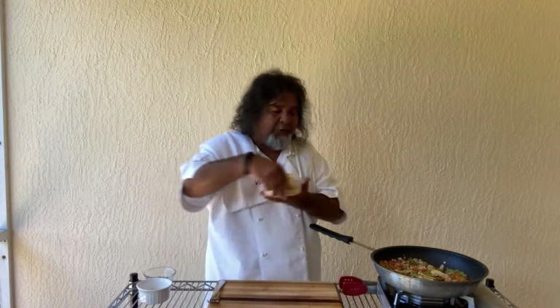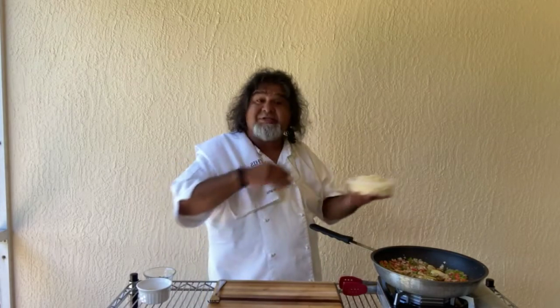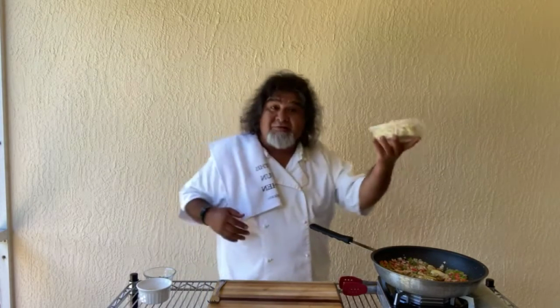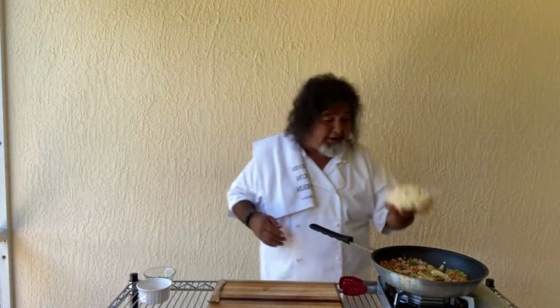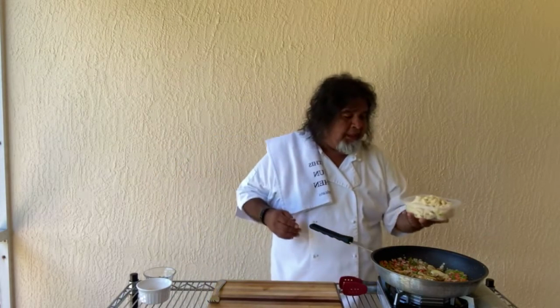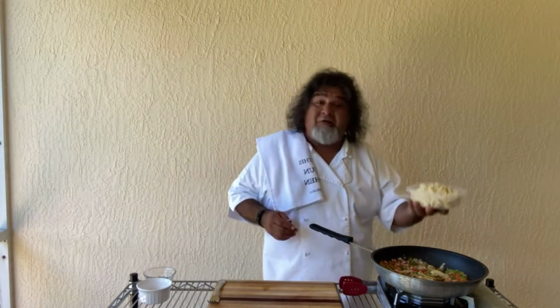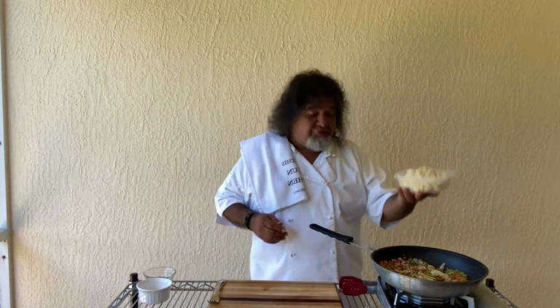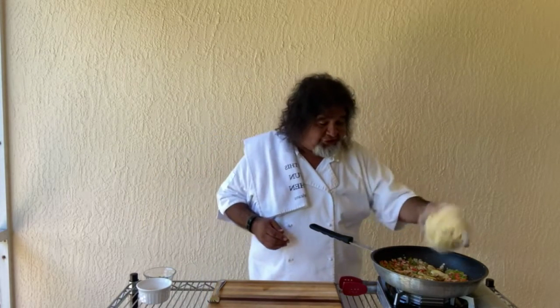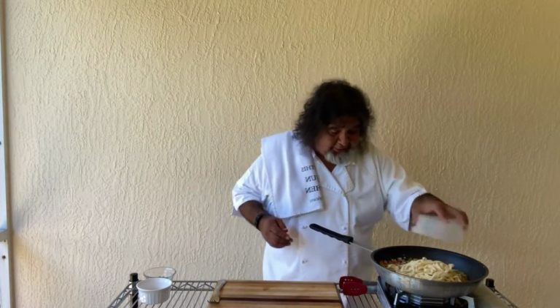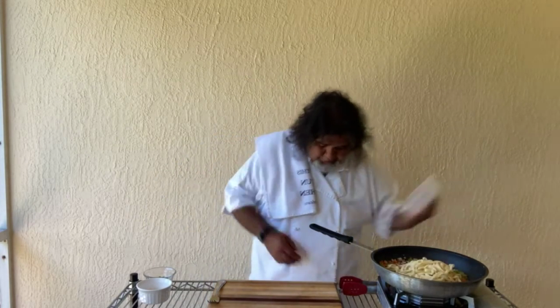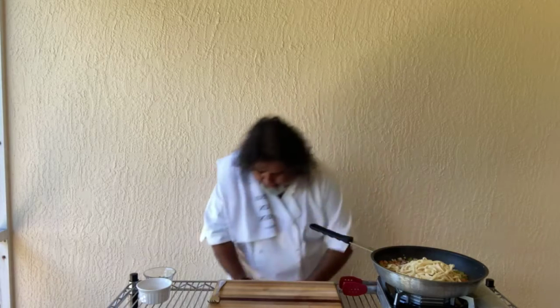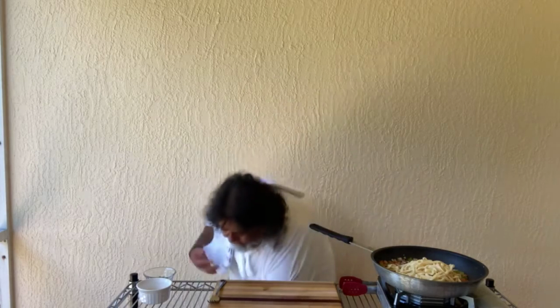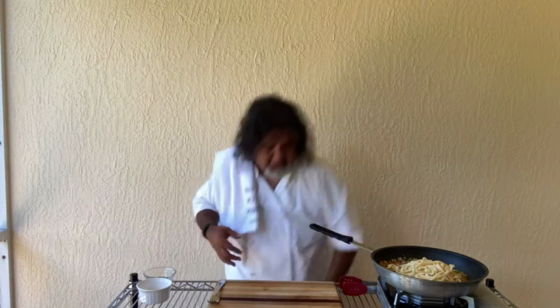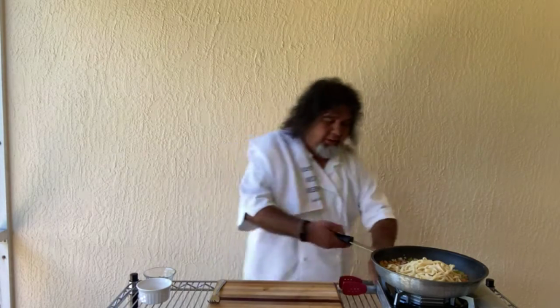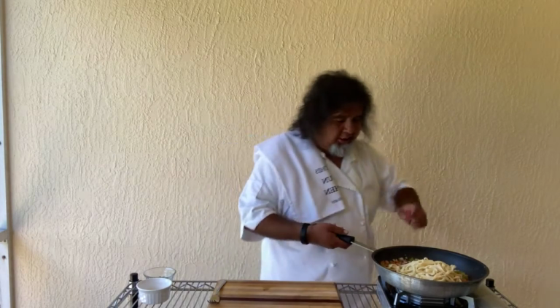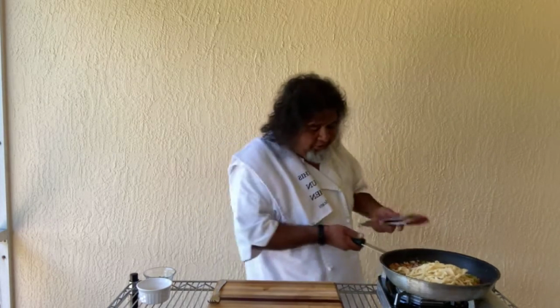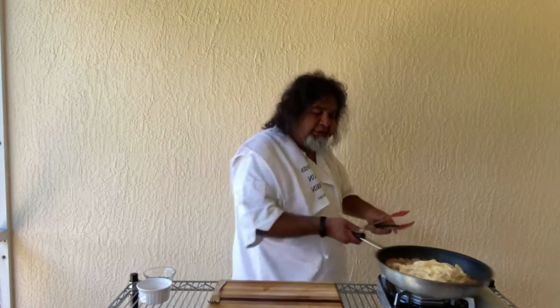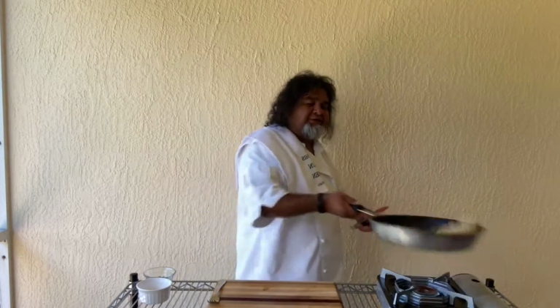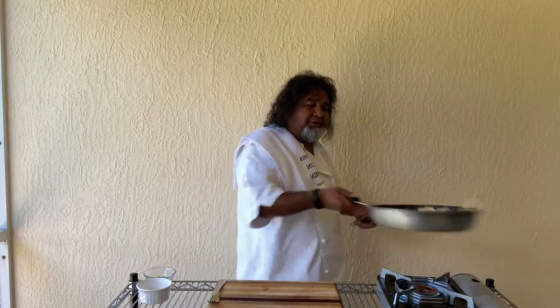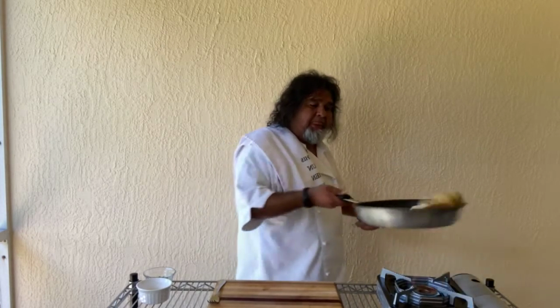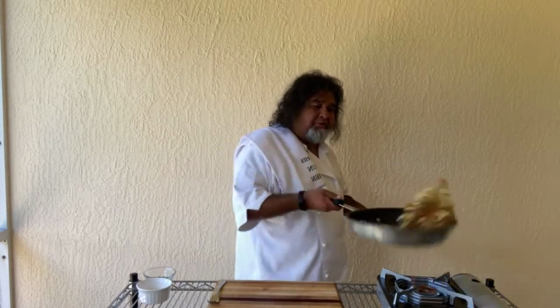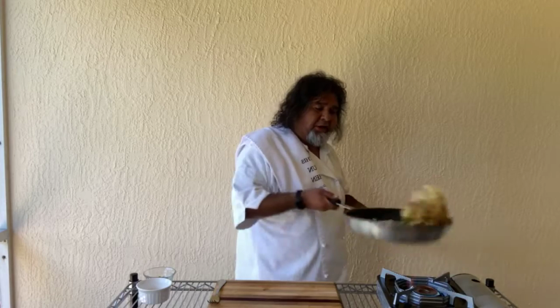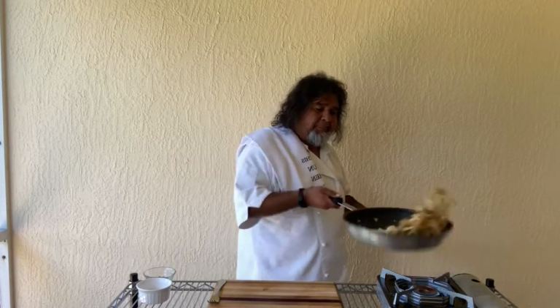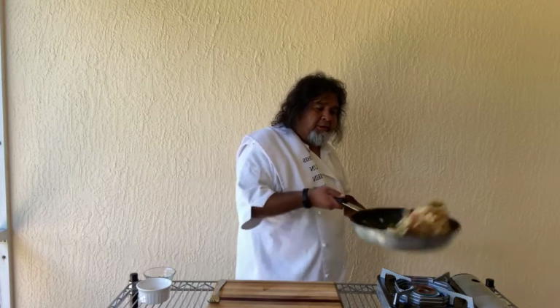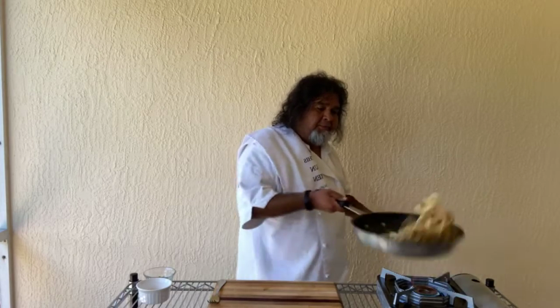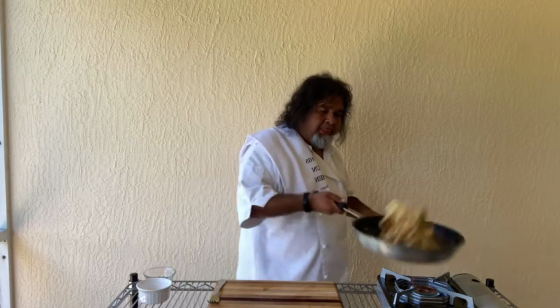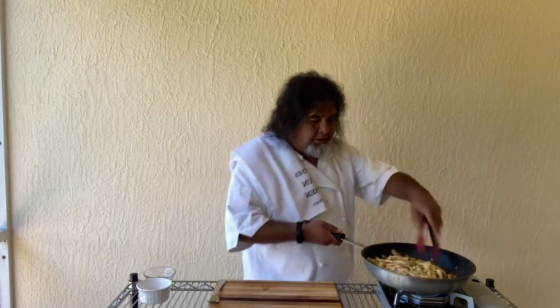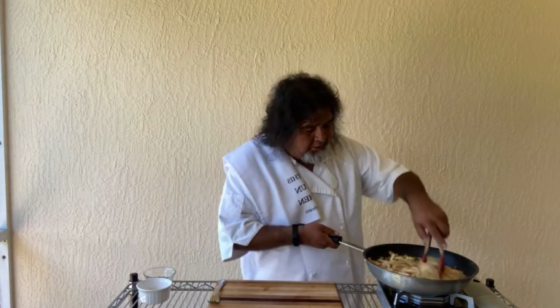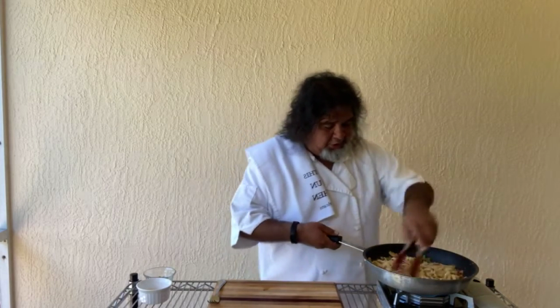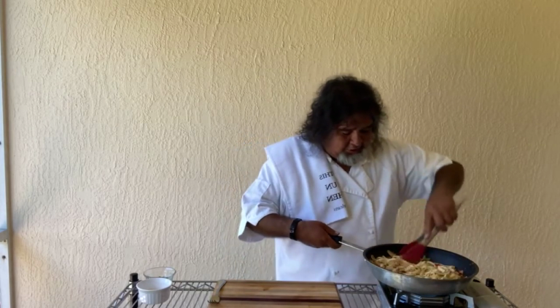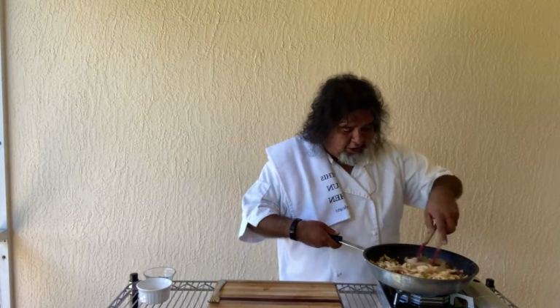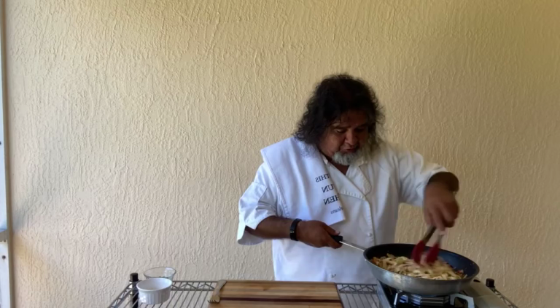Now we got about seven ounces of cooked fettuccine — that goes in. Get that tossed up here. There we go, now we're rocking and rolling.